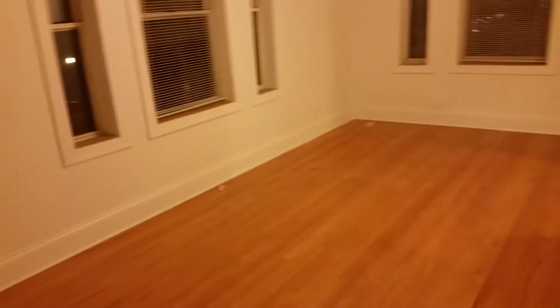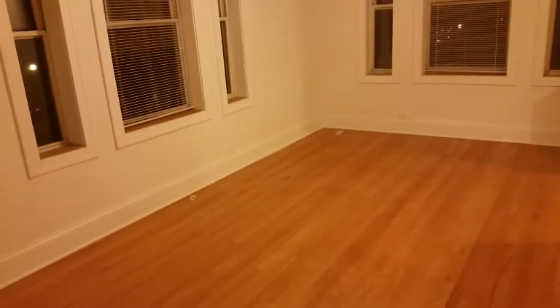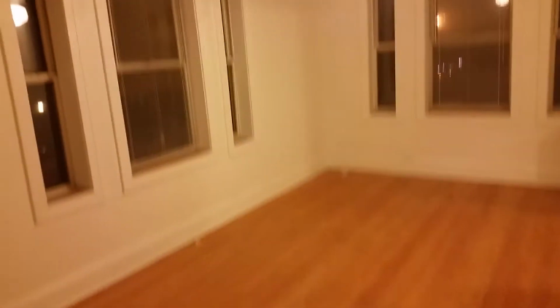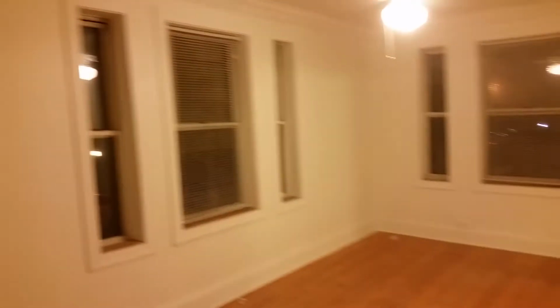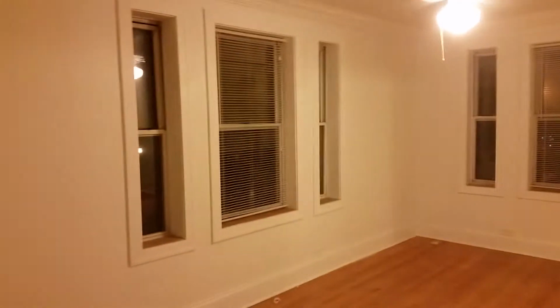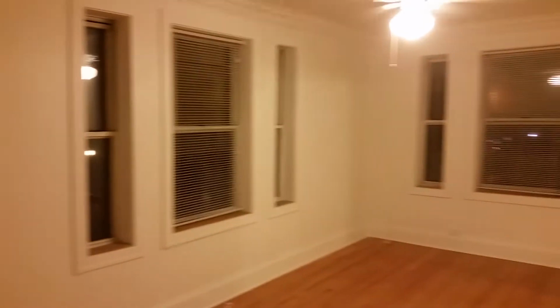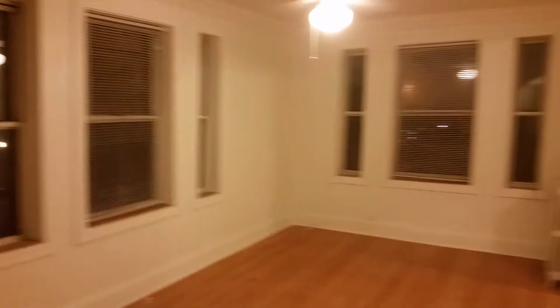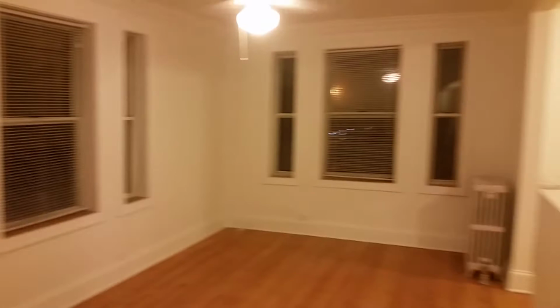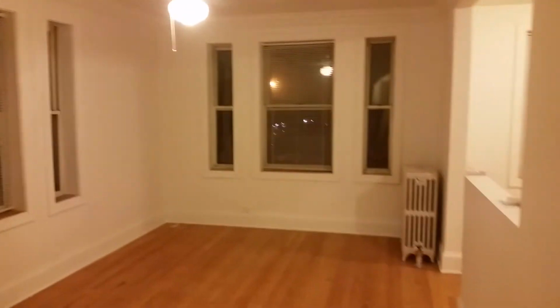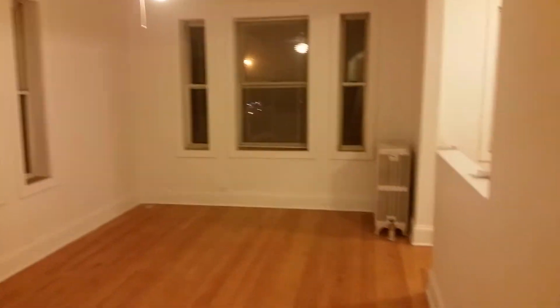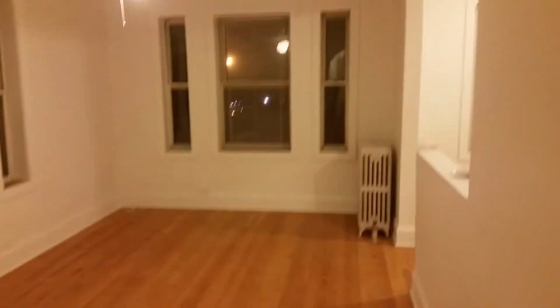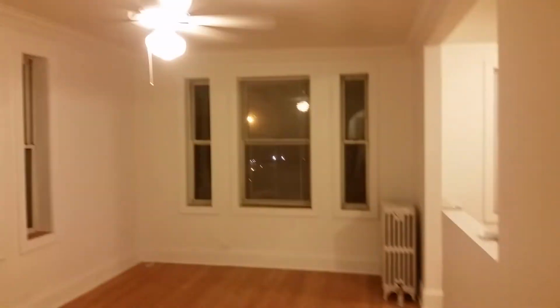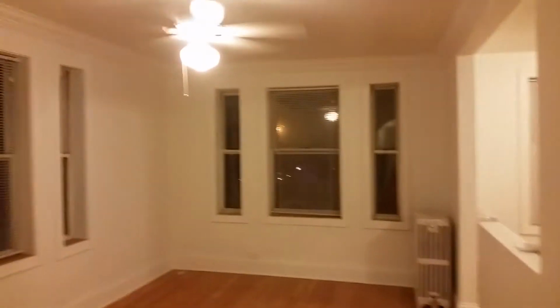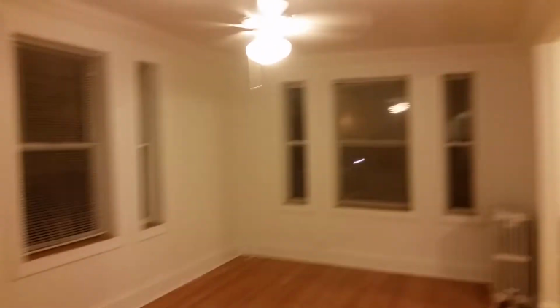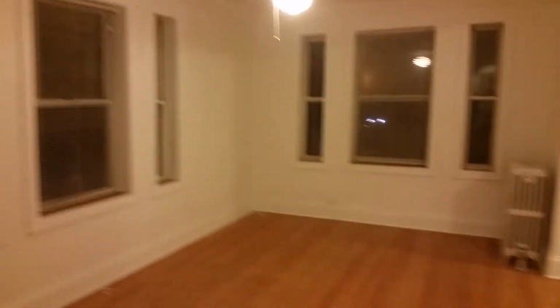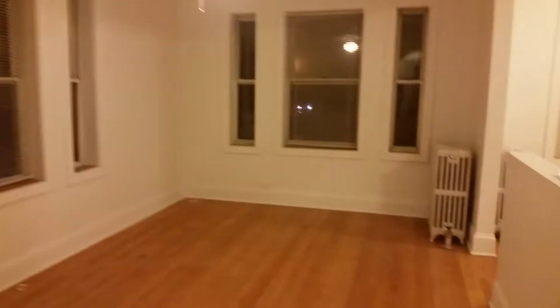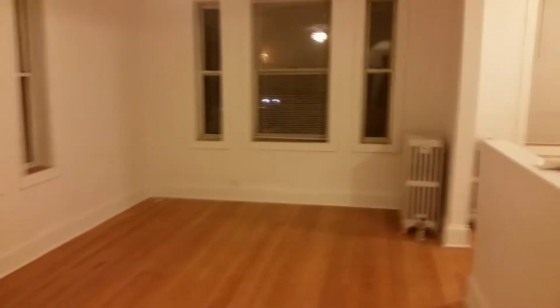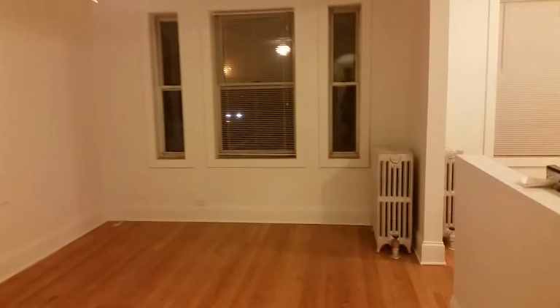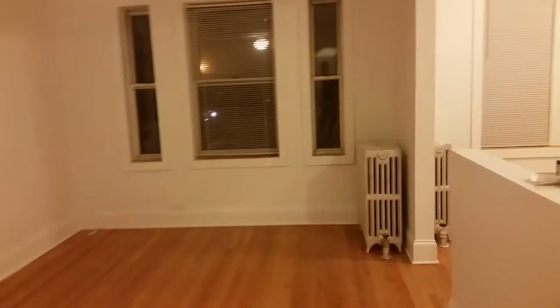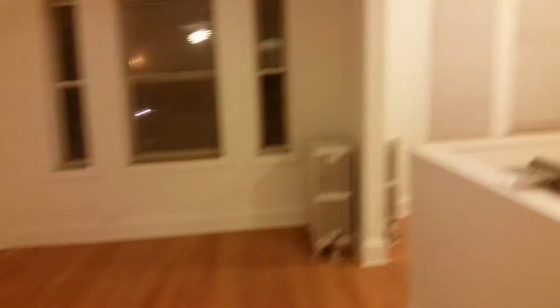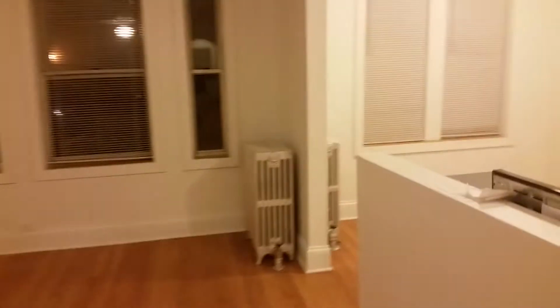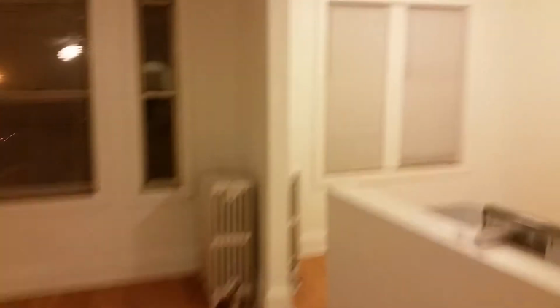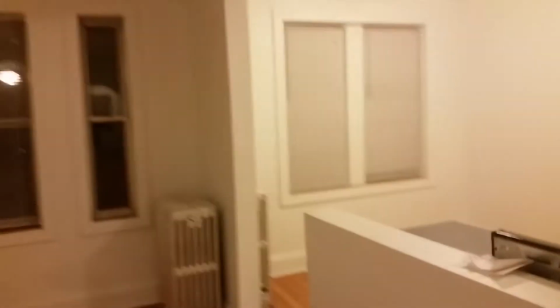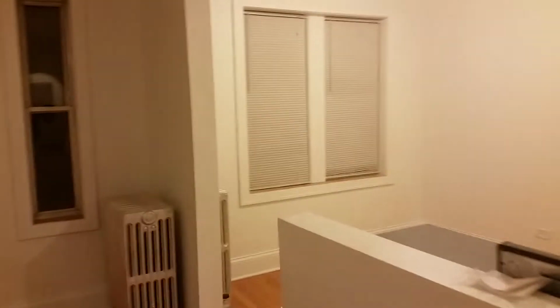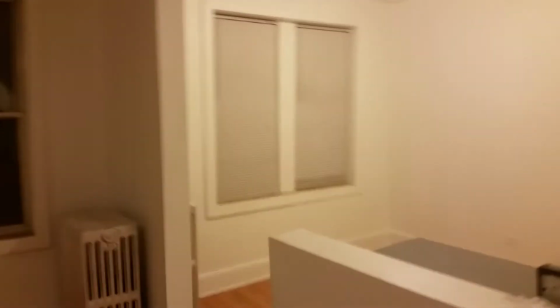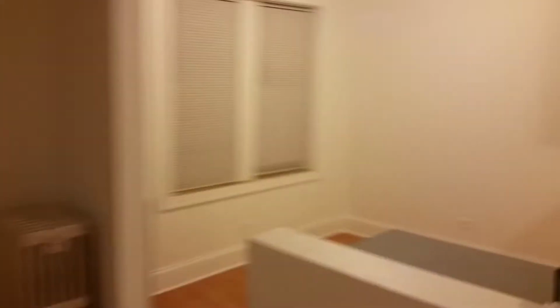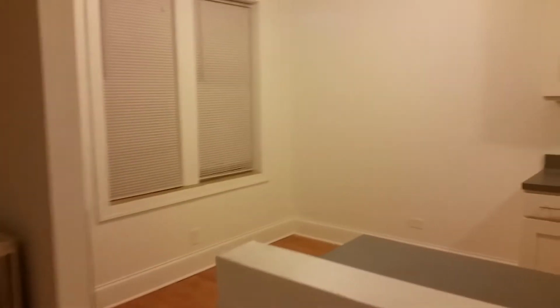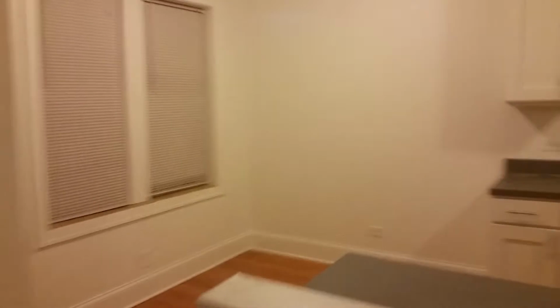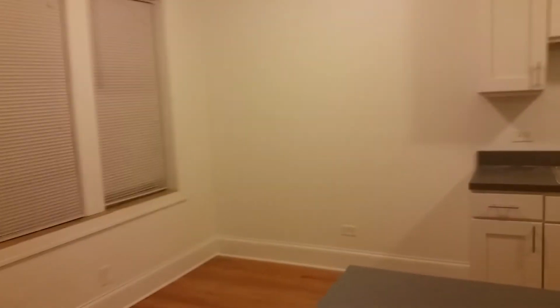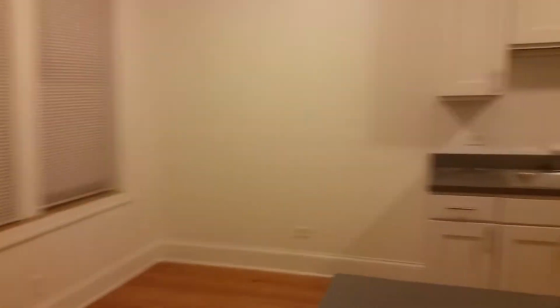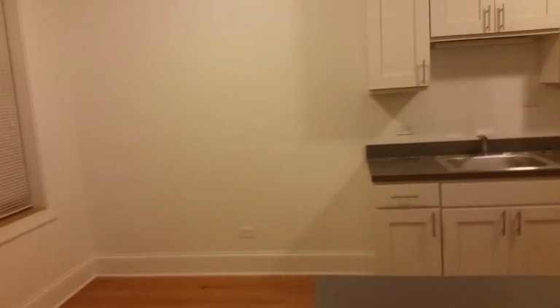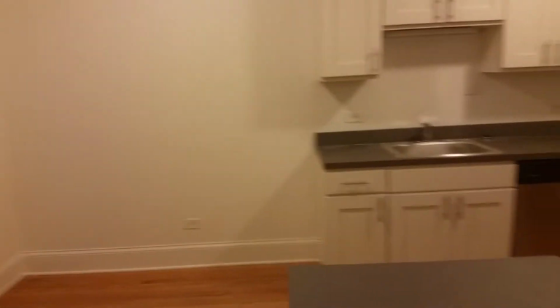Here's our main living room space. You can see it's a corner unit — always nice. Ton of natural light. These windows face south and west.